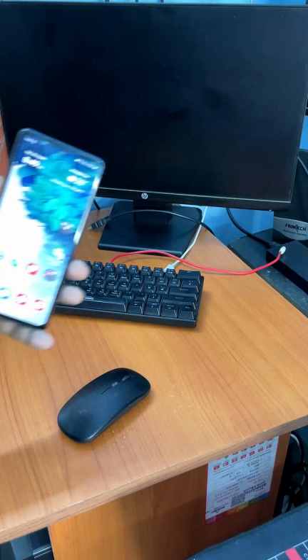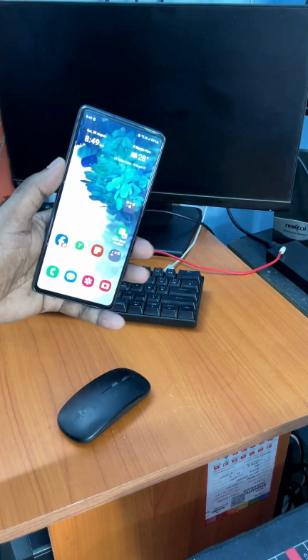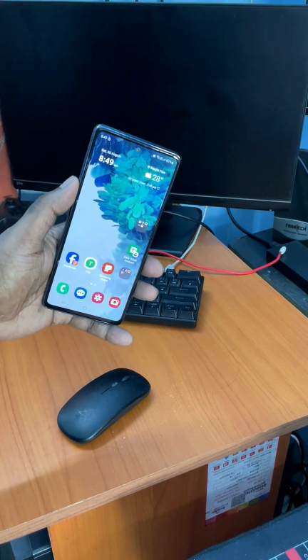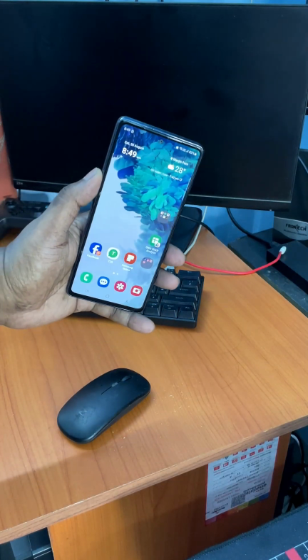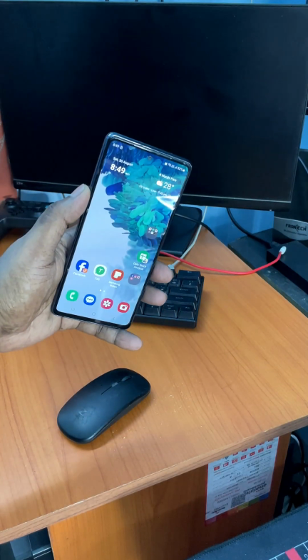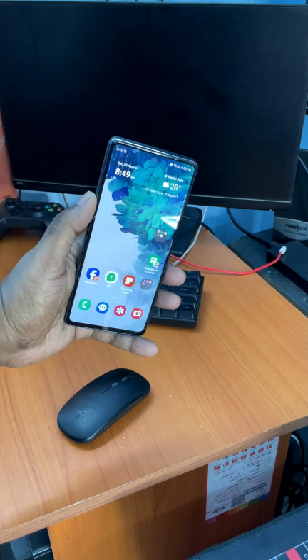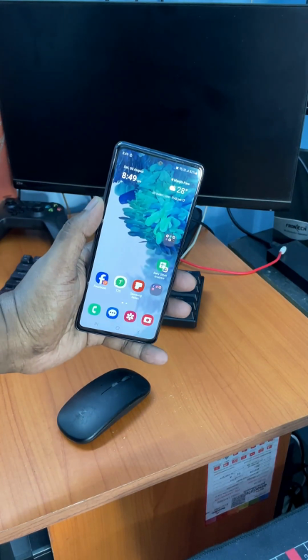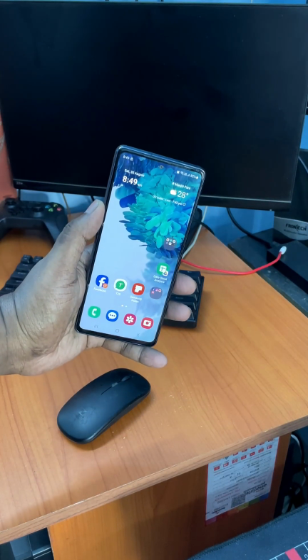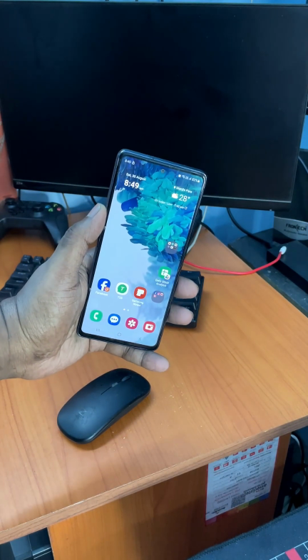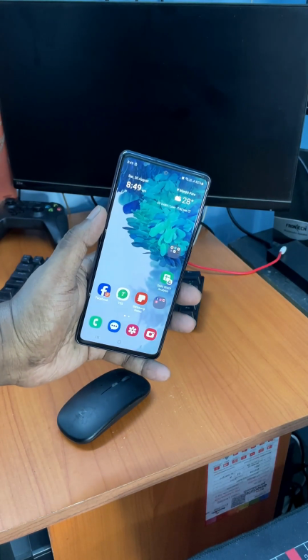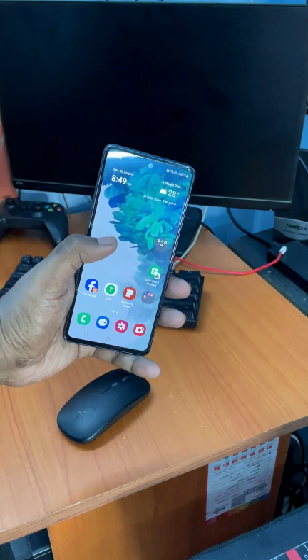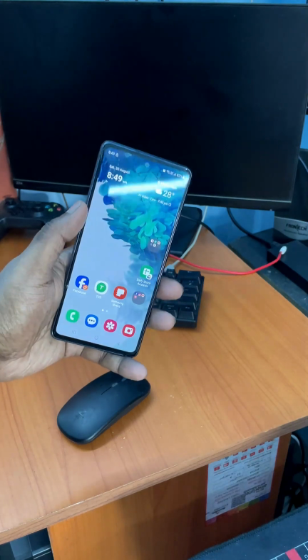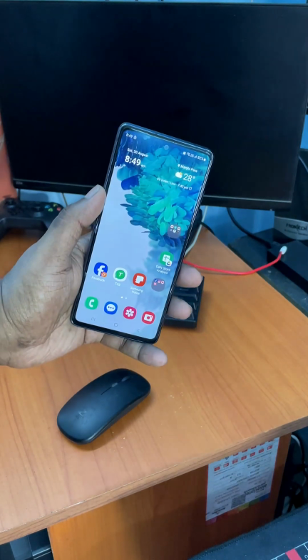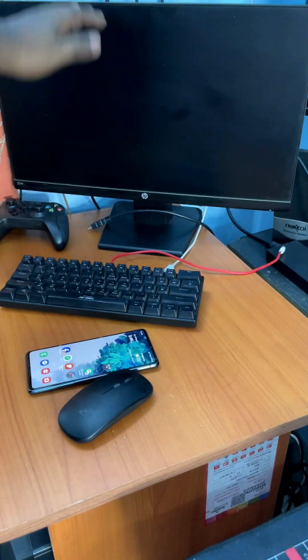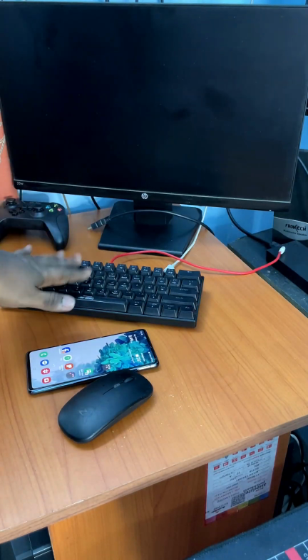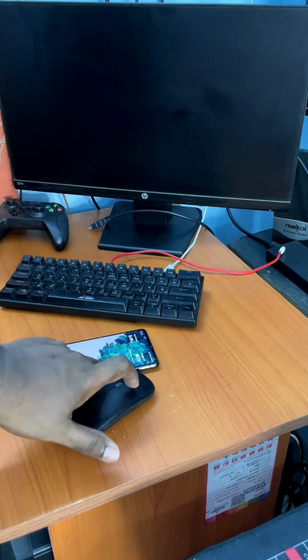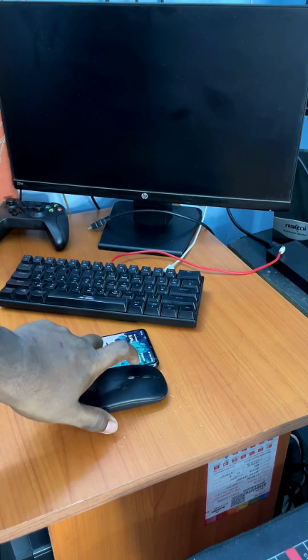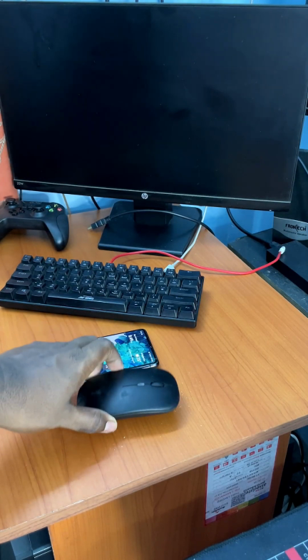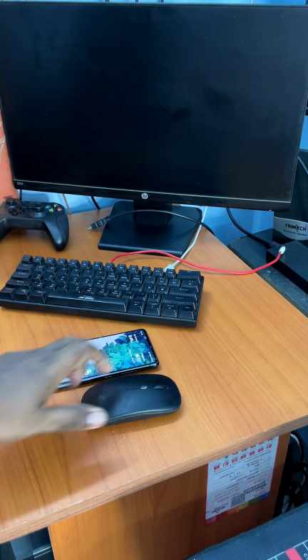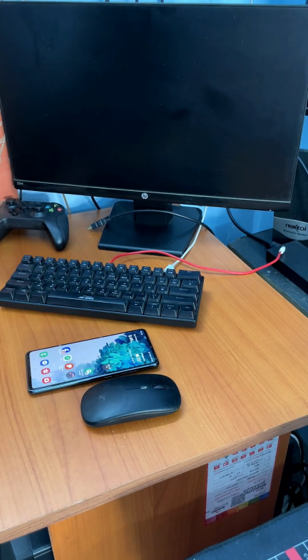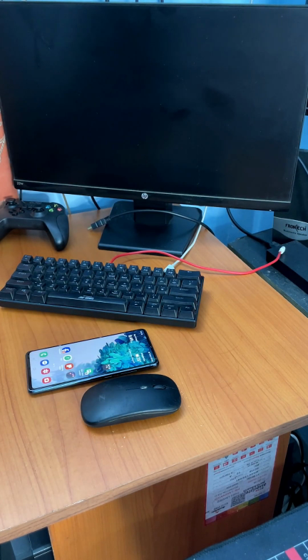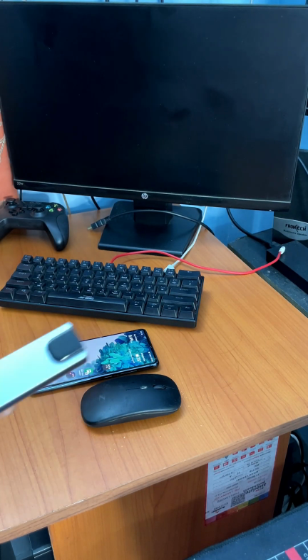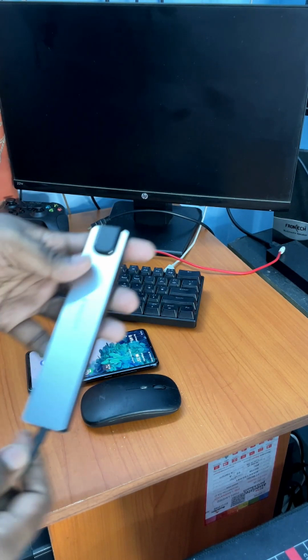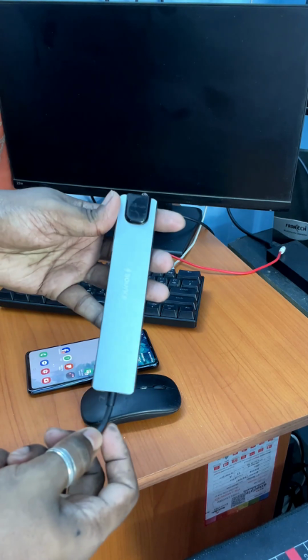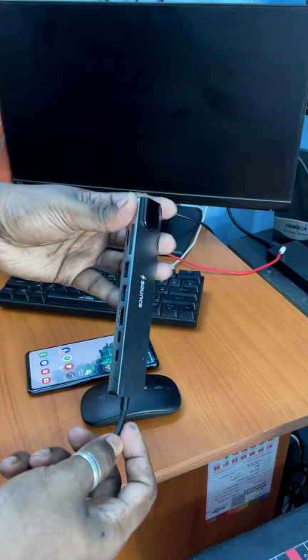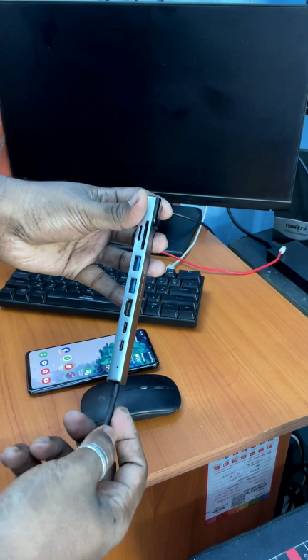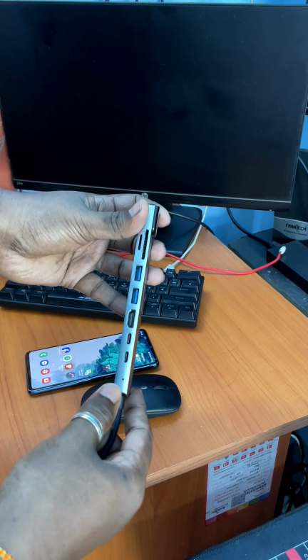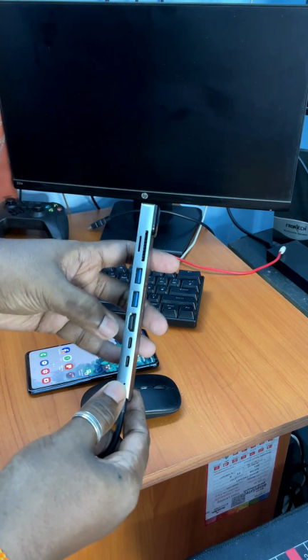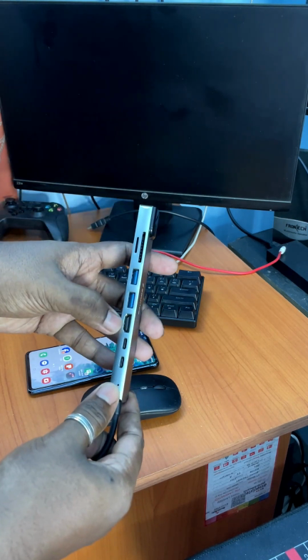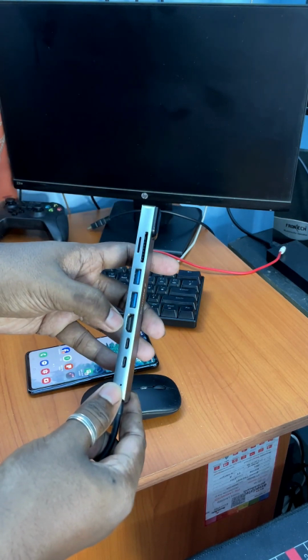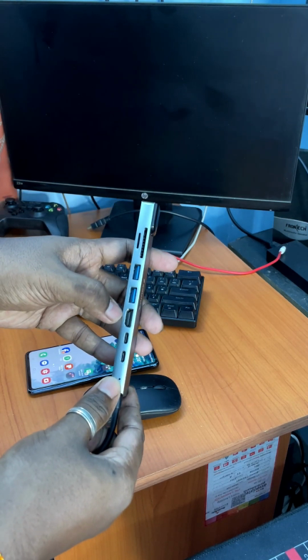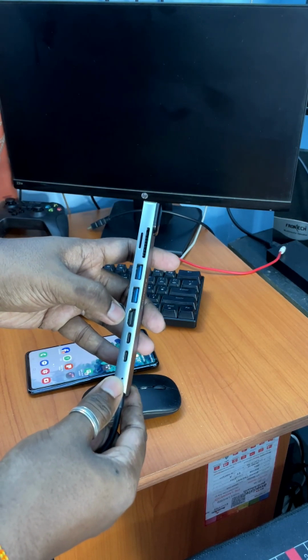You need a flagship phone like the Samsung S series, a monitor or a TV with an HDMI port, a keyboard and a mouse. Plus, we need a Type-C hub with HDMI output like this.